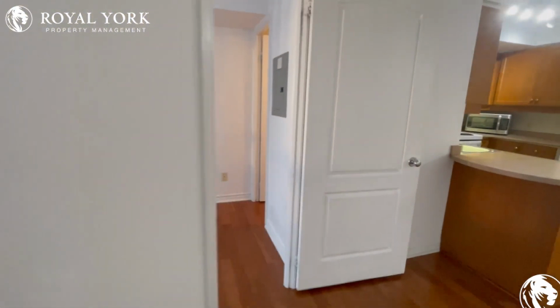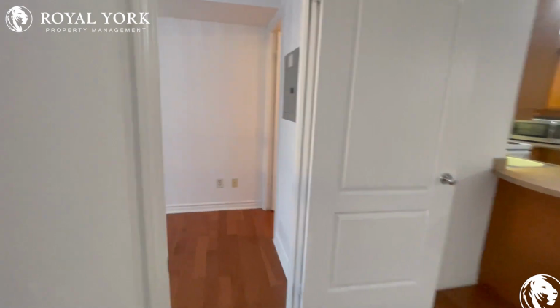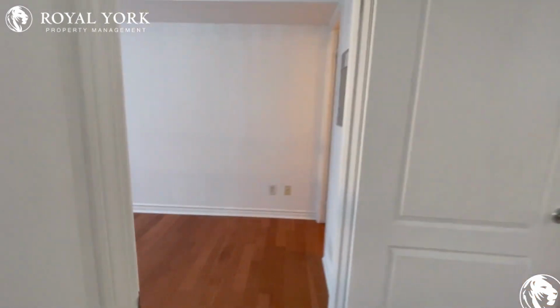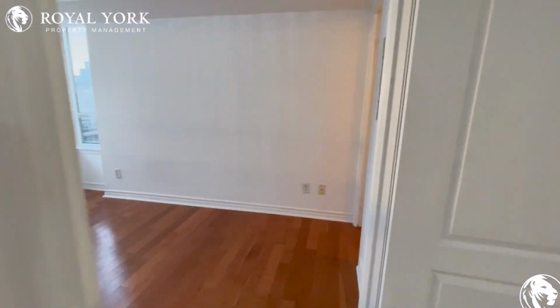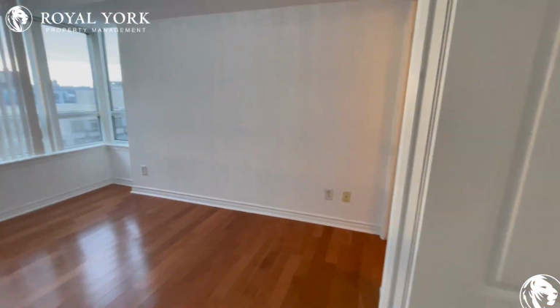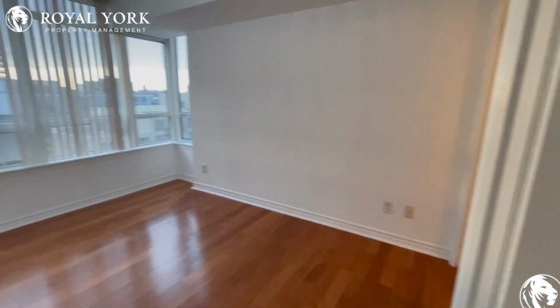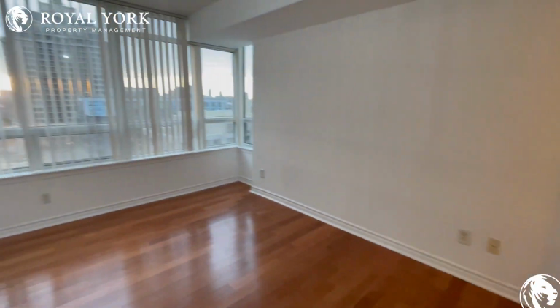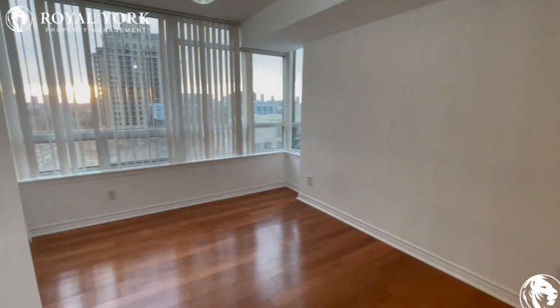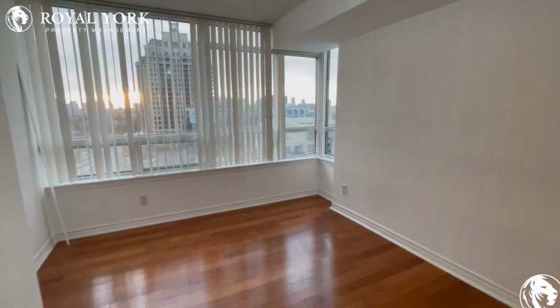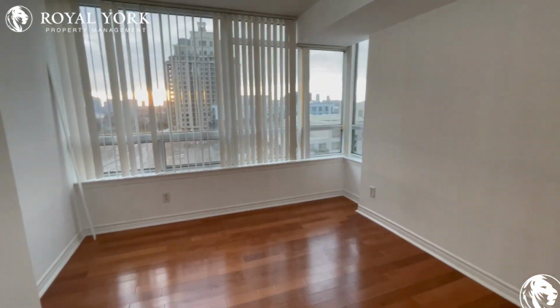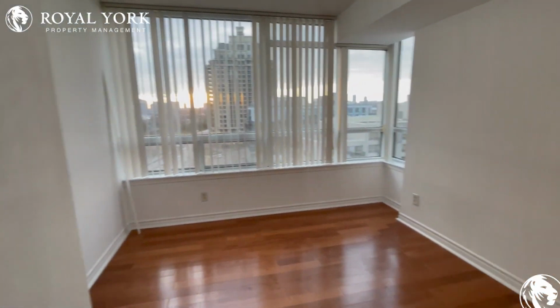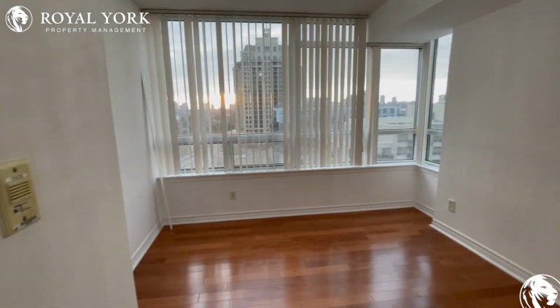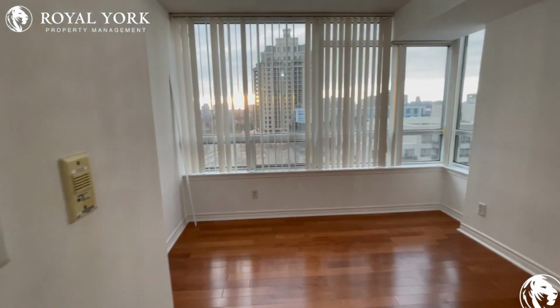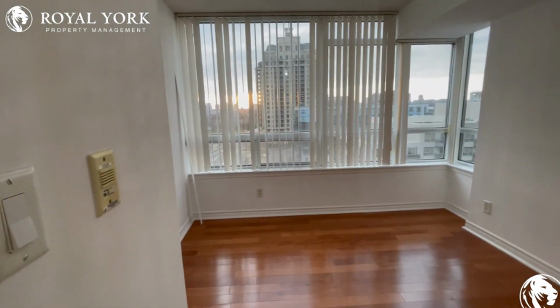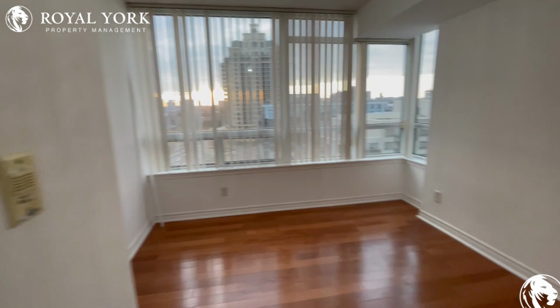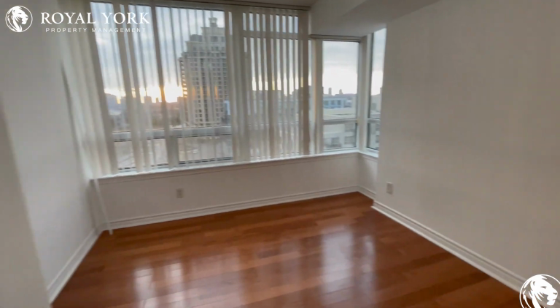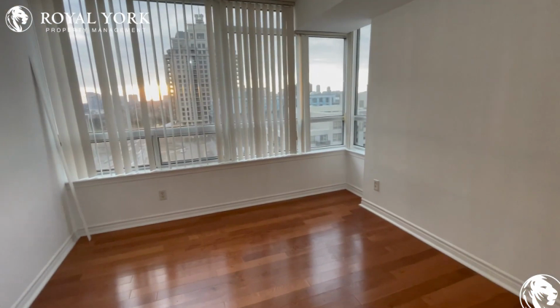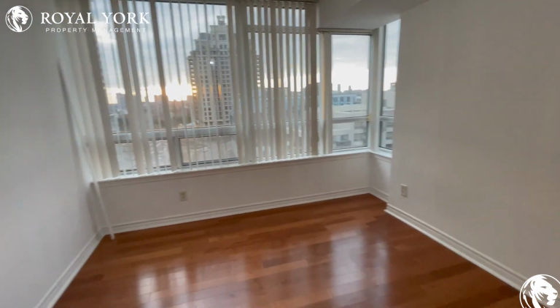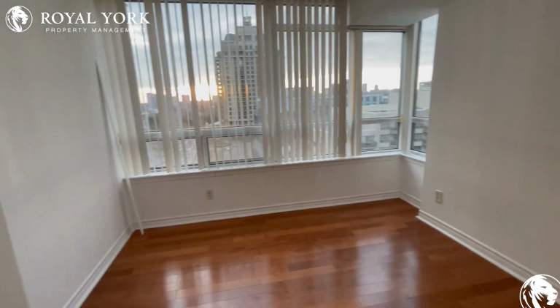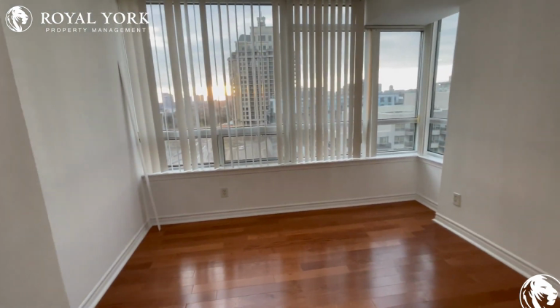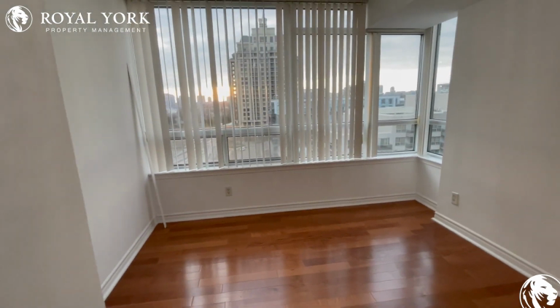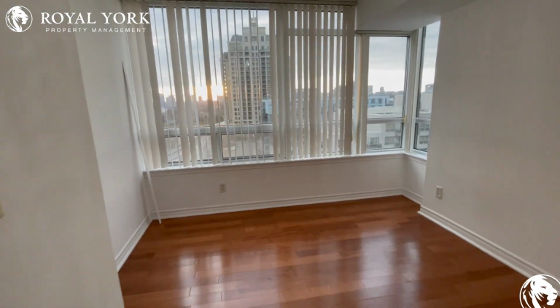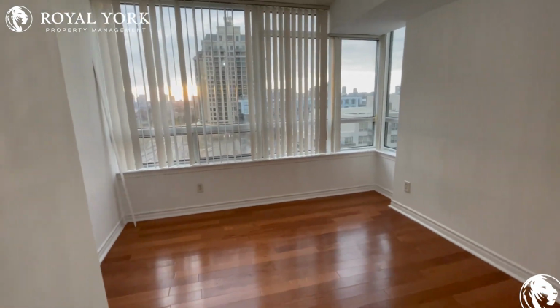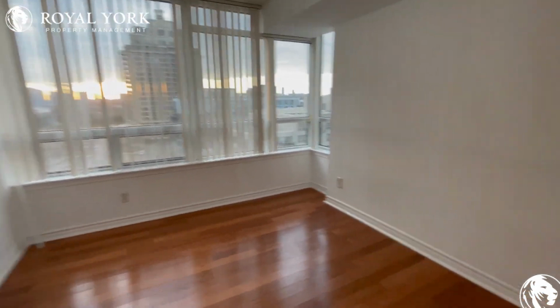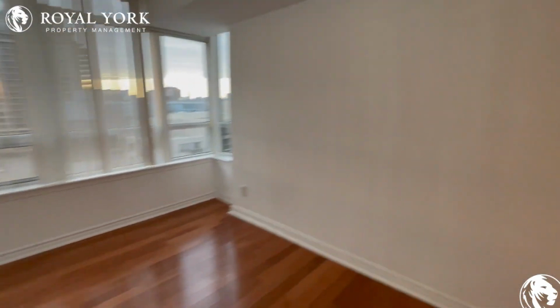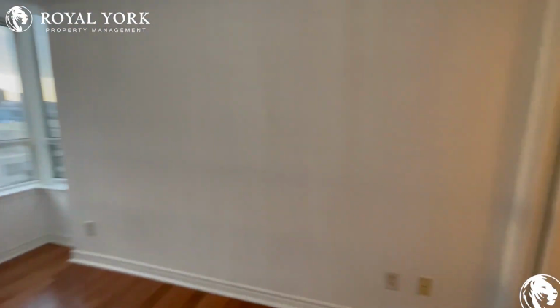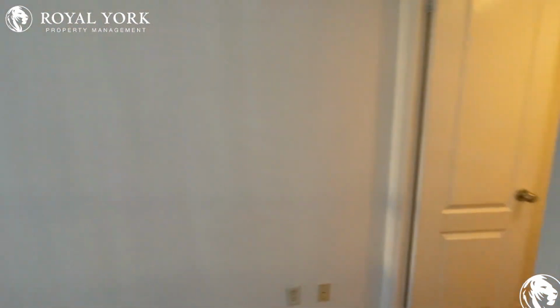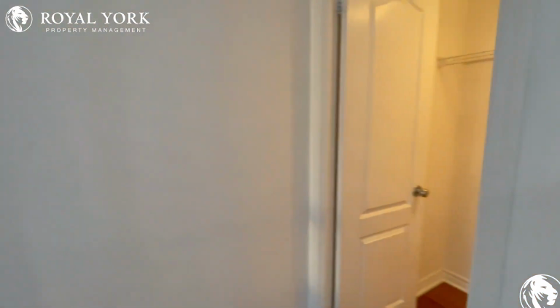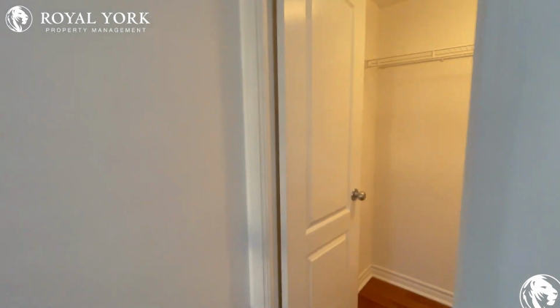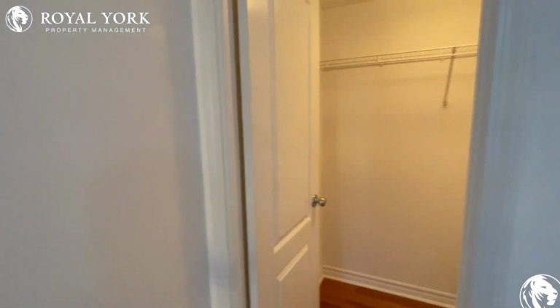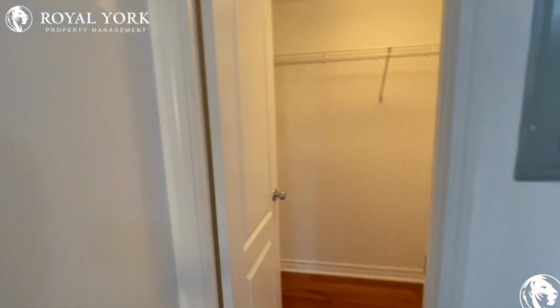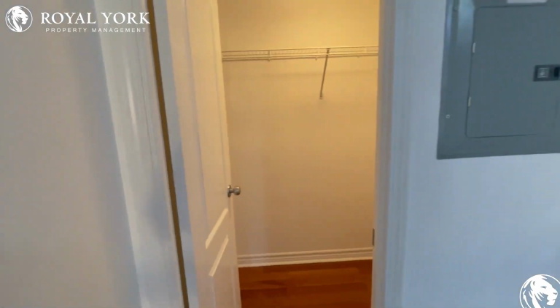As we walk over to the bedroom, we have lots of sunlight coming in. You can fit a queen-size bed with two nightstands, and we have lots and lots of closet space.